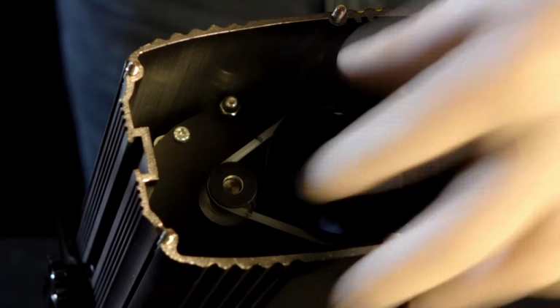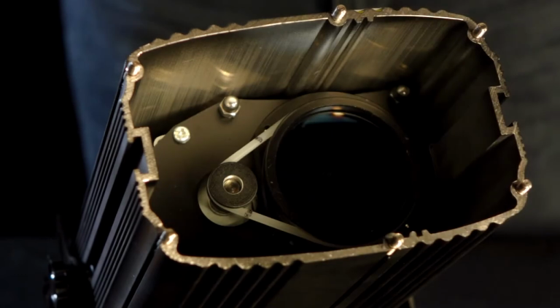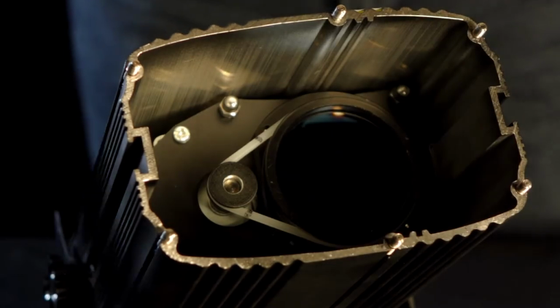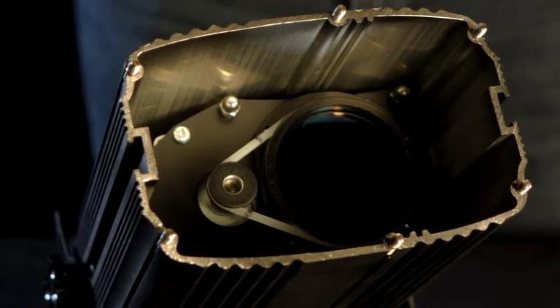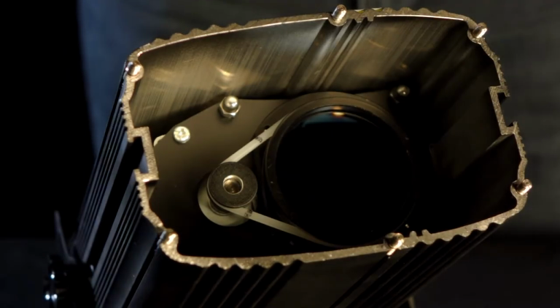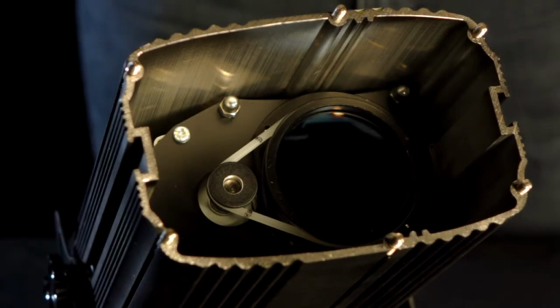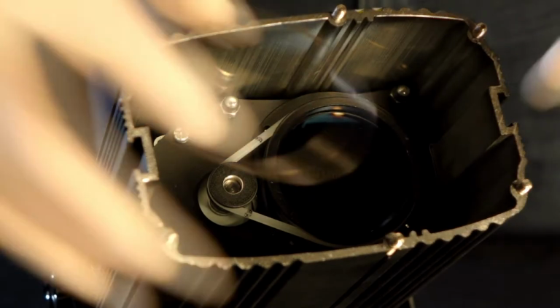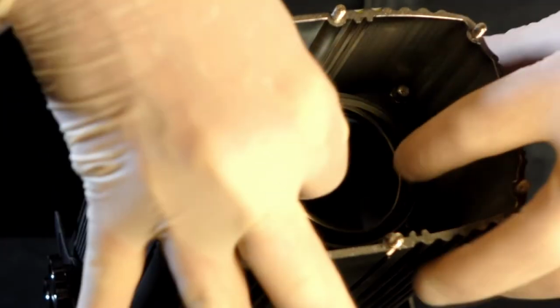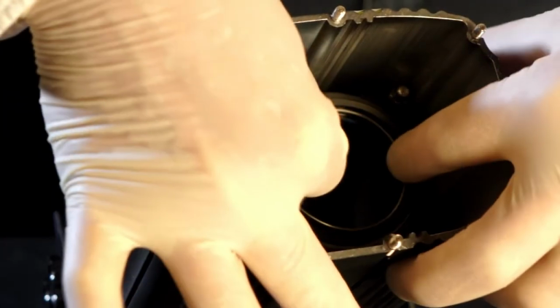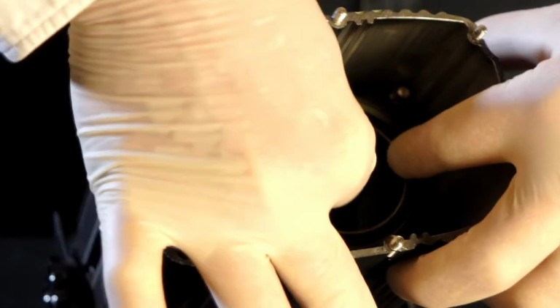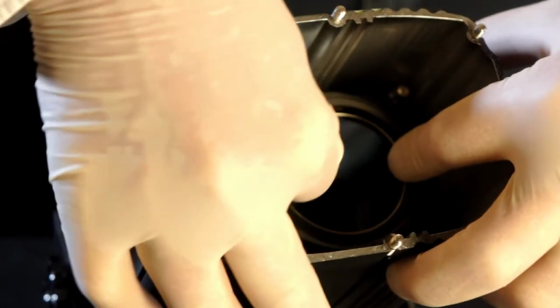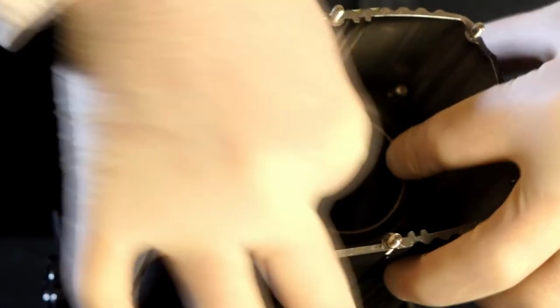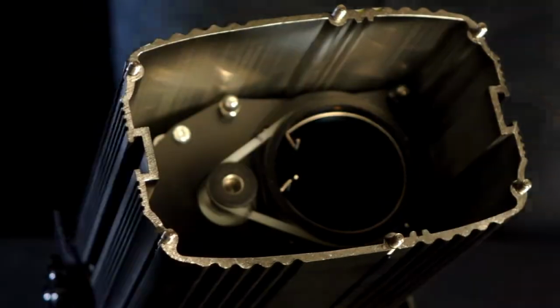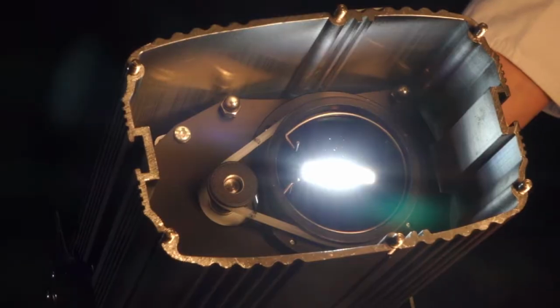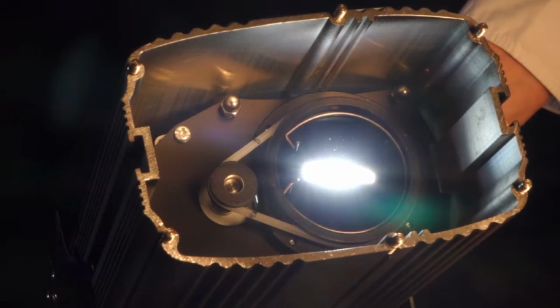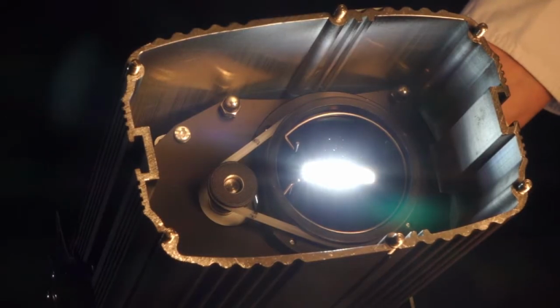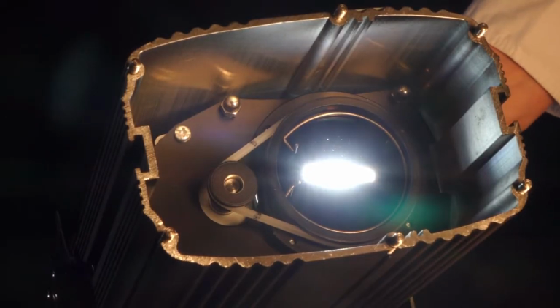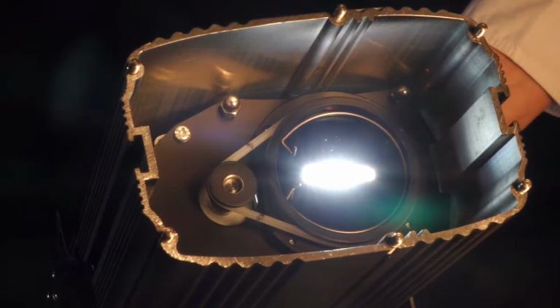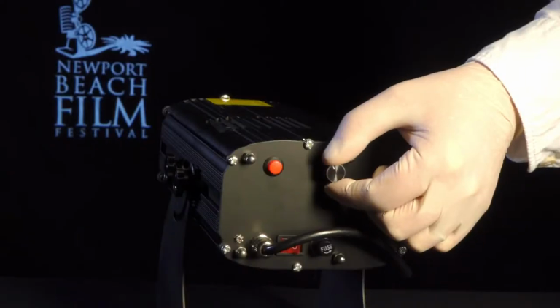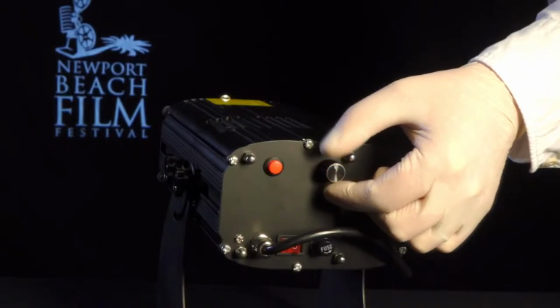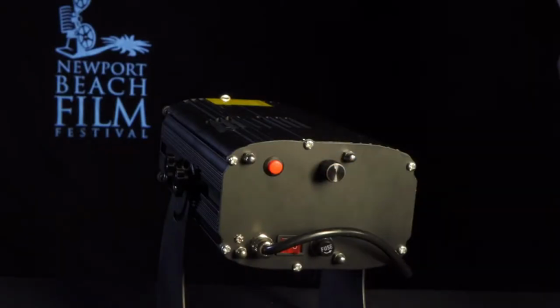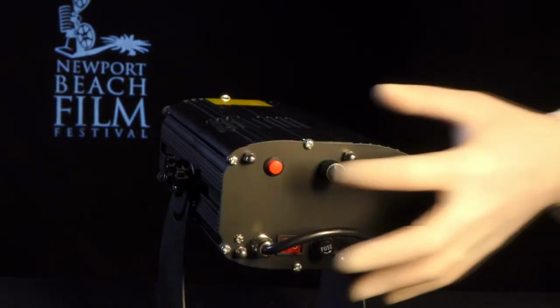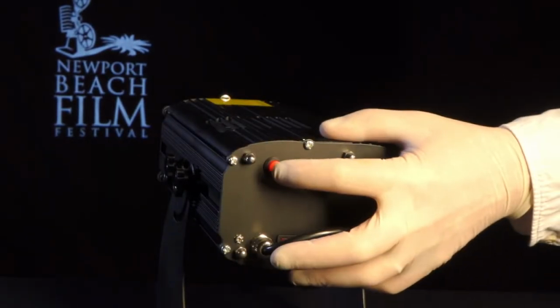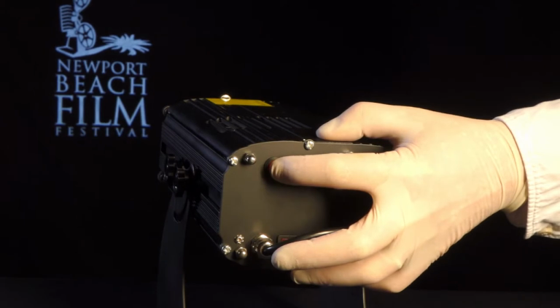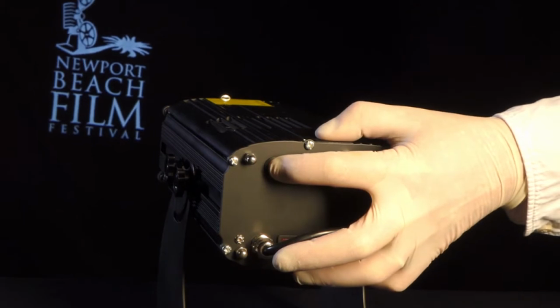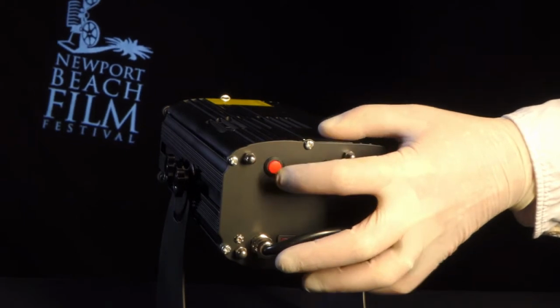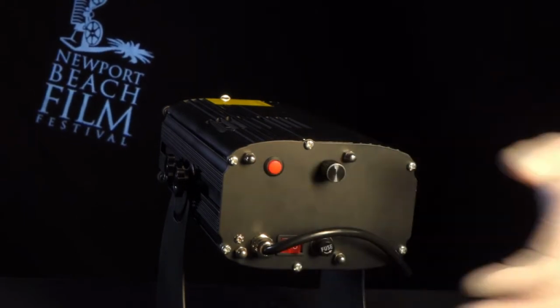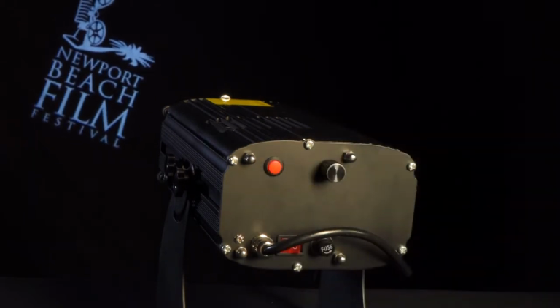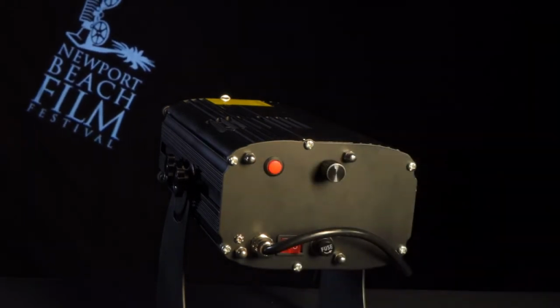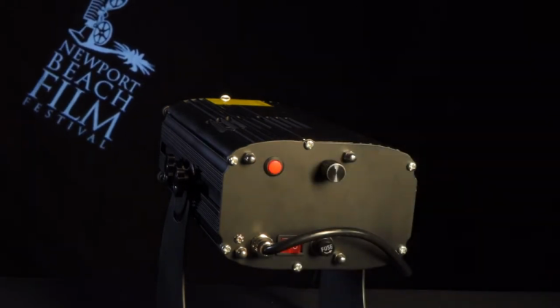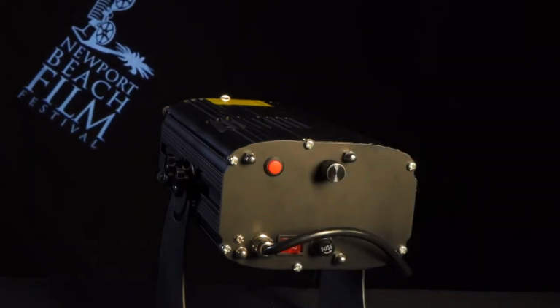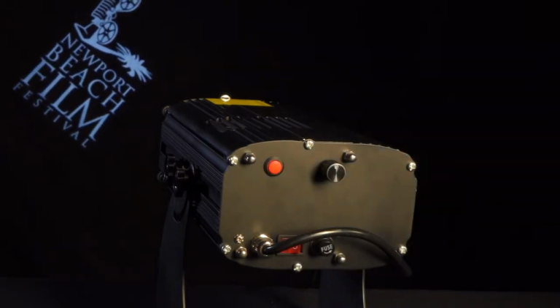Ideal for mid-sized venues and events, branding and marketing products, or for safety signage in warehouses or retail environments. Available in a 40 watt and 80 watt version, it has a simple on-off switch for rotating your gobos to attract attention.